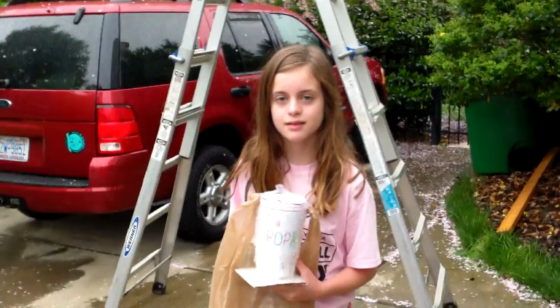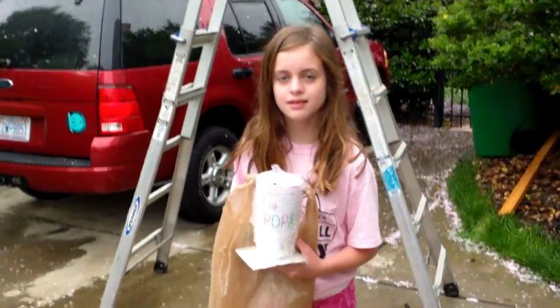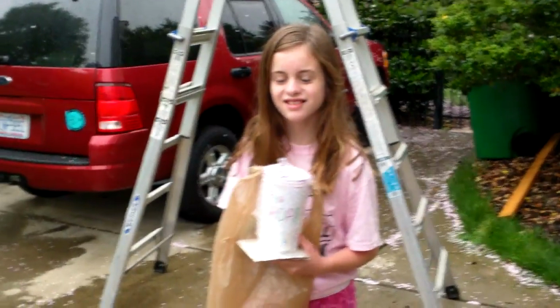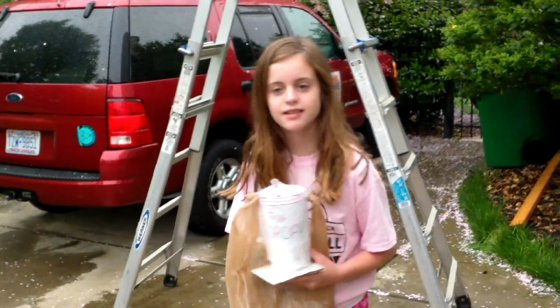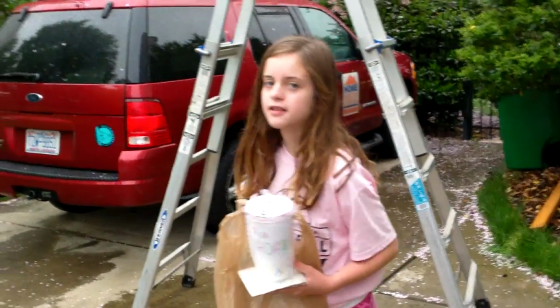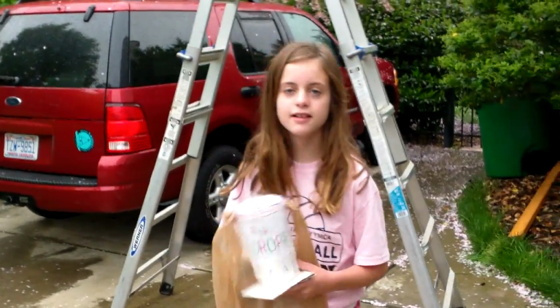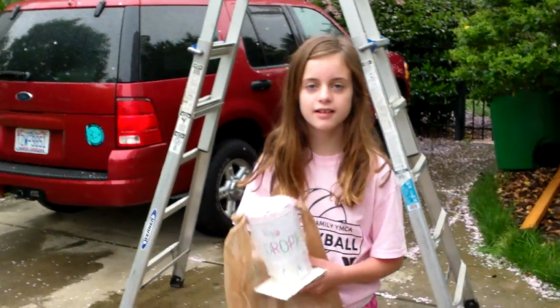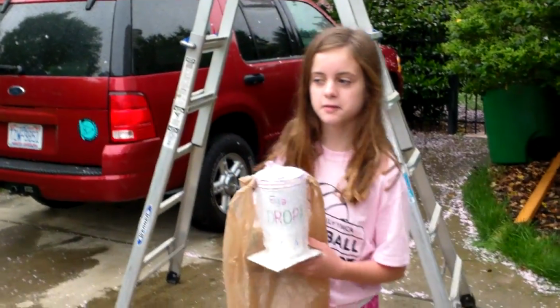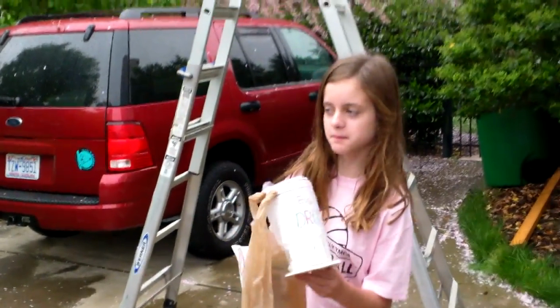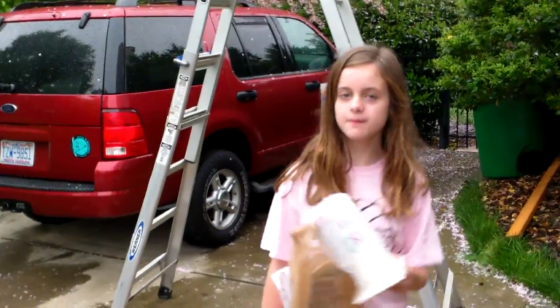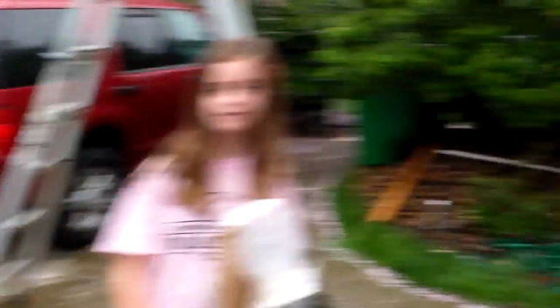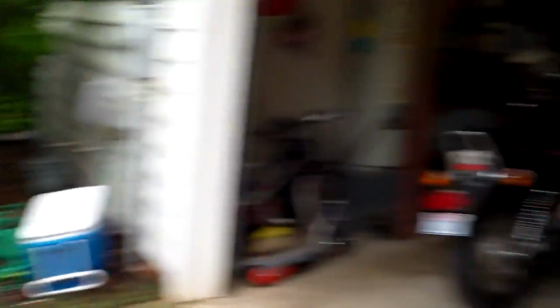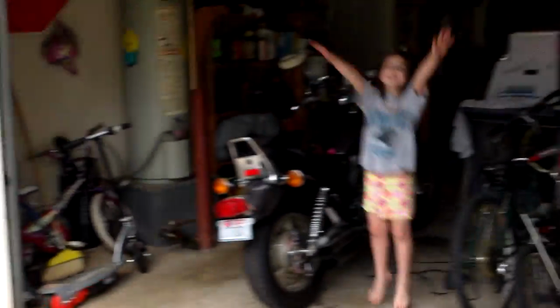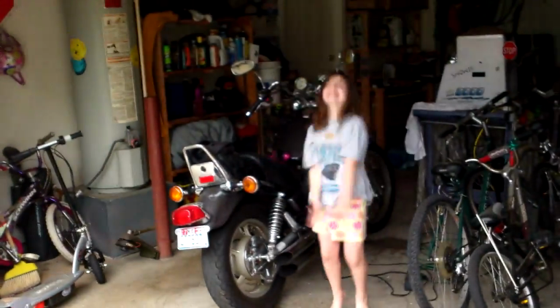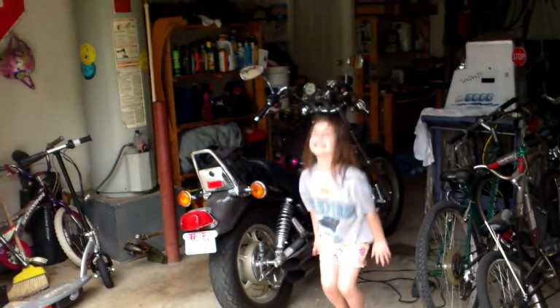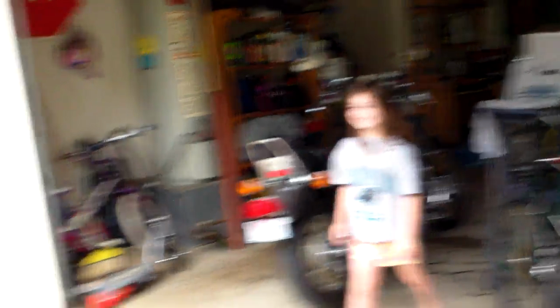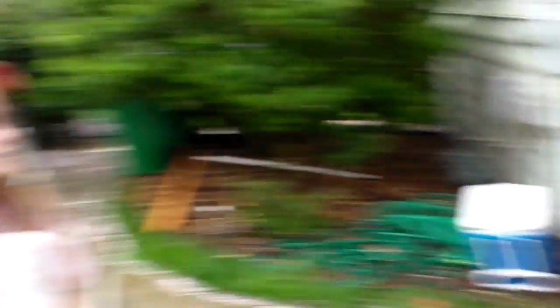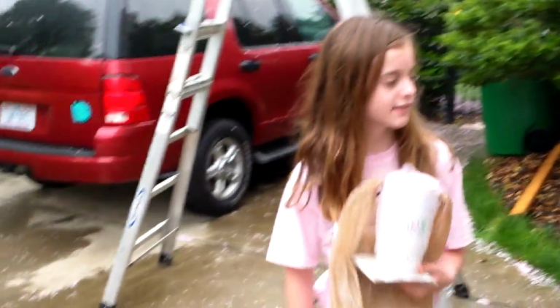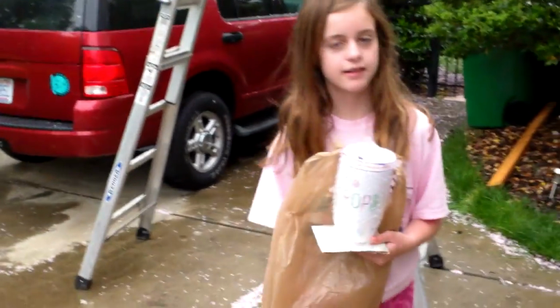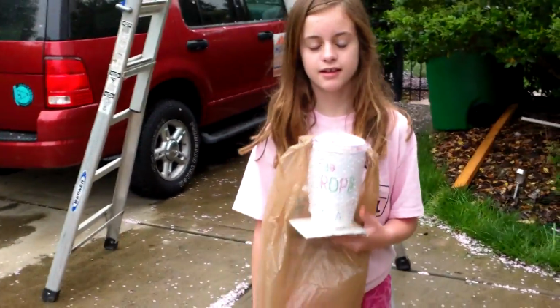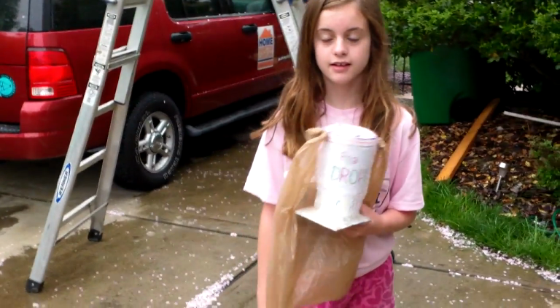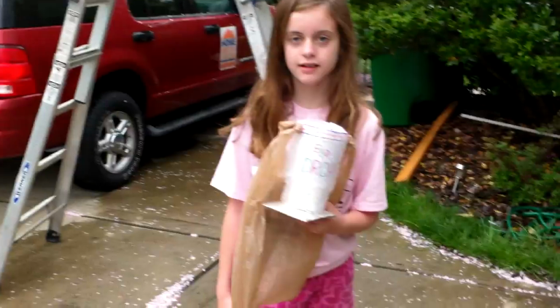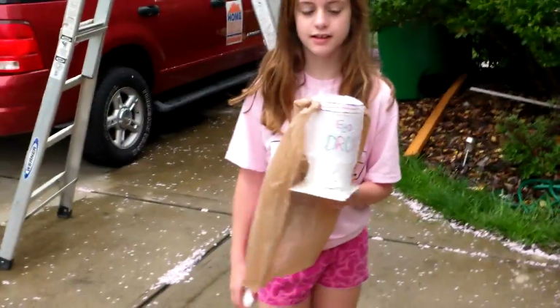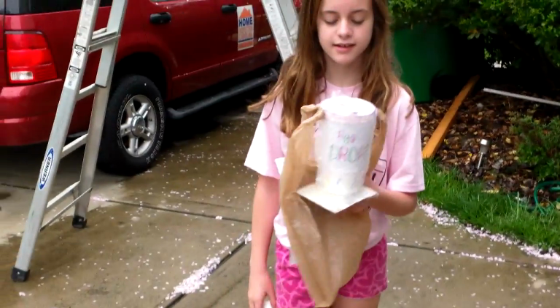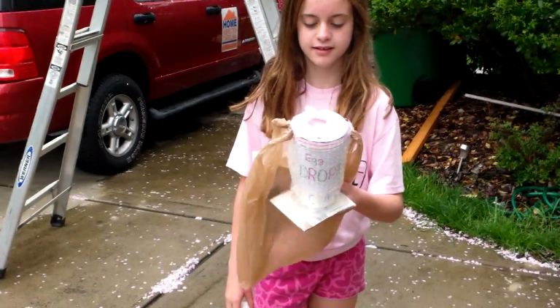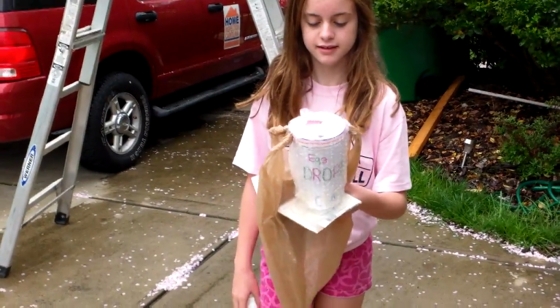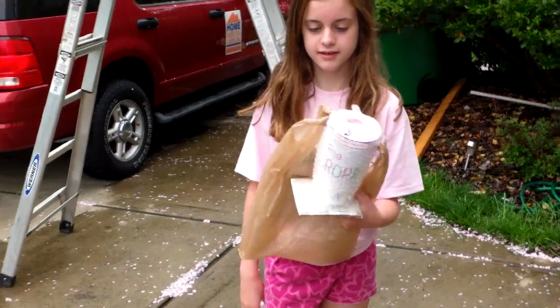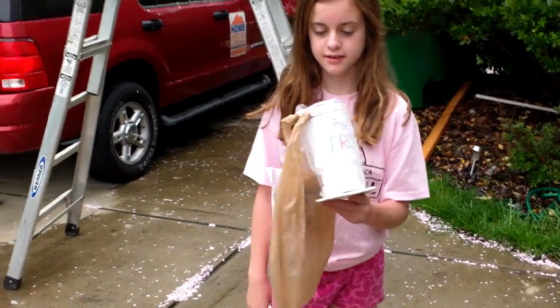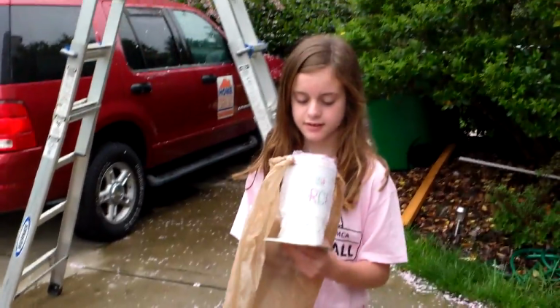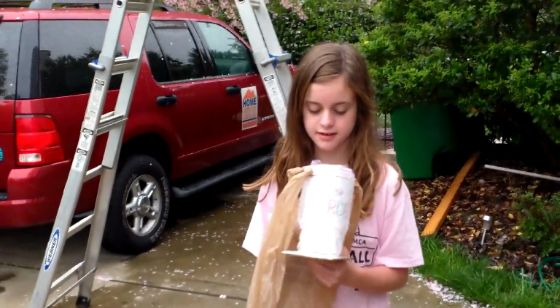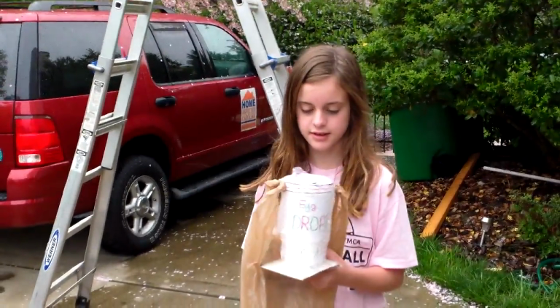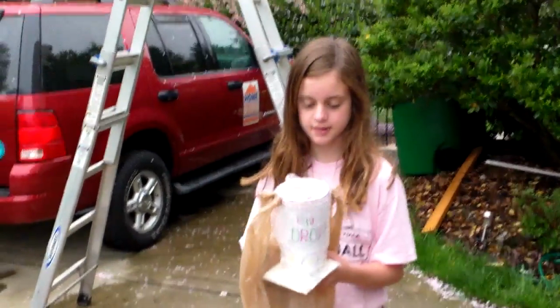Hi, I'm Preston Sandlin, and this is my daughter Sarah Margaret Sandlin, and that's our other daughter, Meredith Sandlin, over there. Sarah Margaret is going to — she has a project called Egg Drop, where she has to make a thing where the egg won't break, so I'll let her take over.